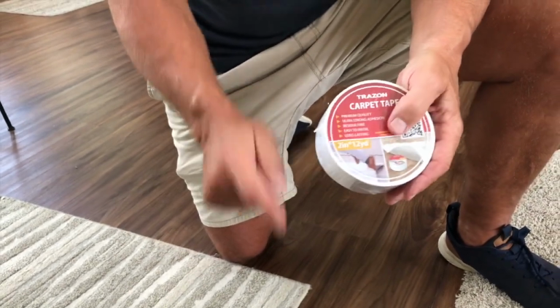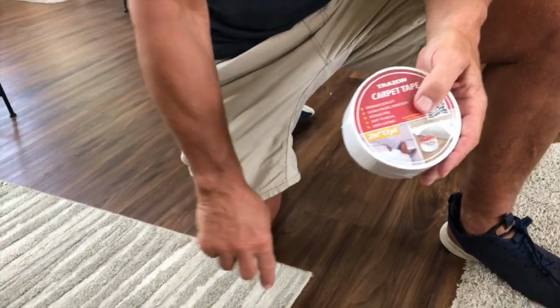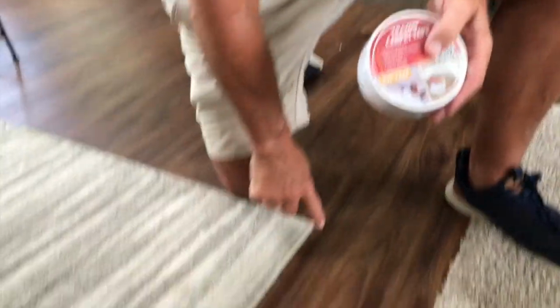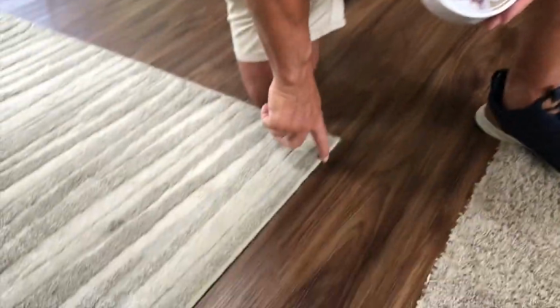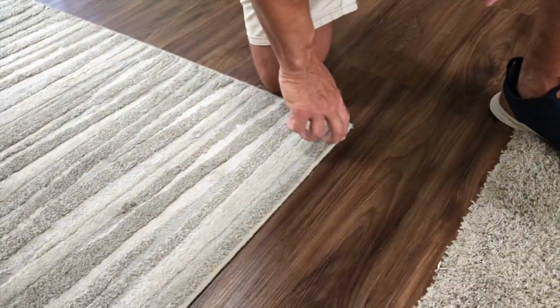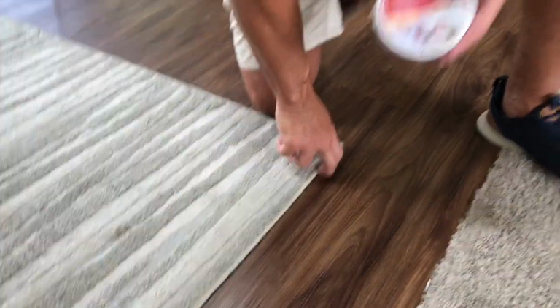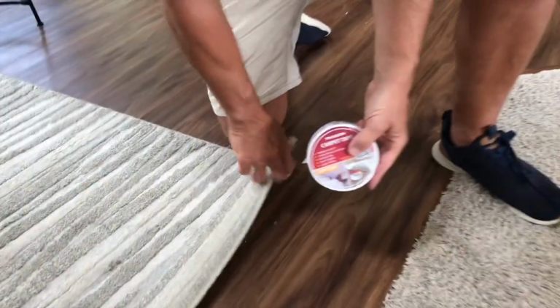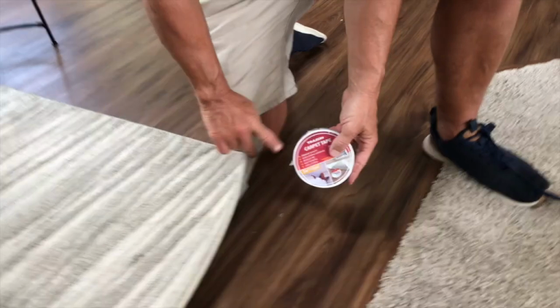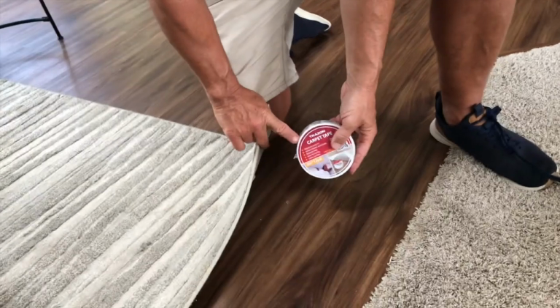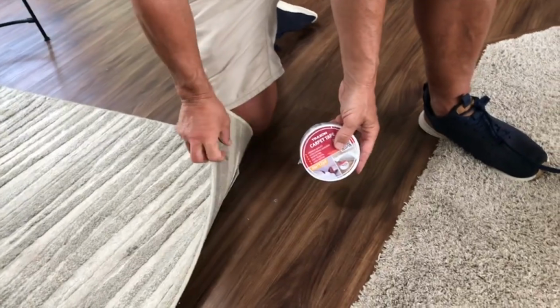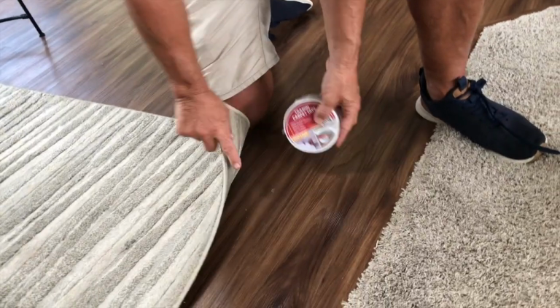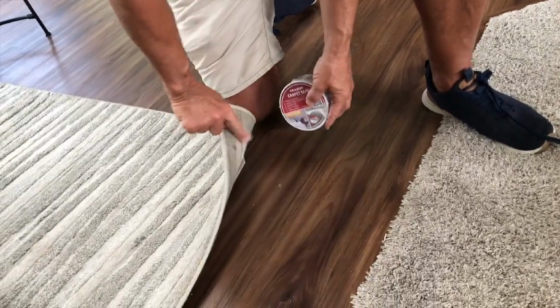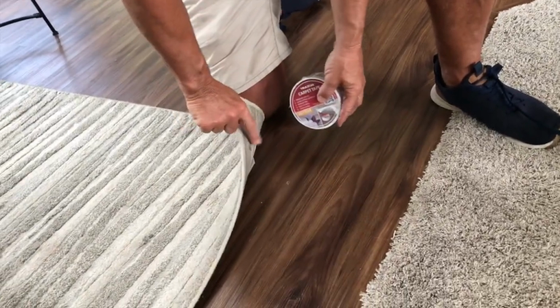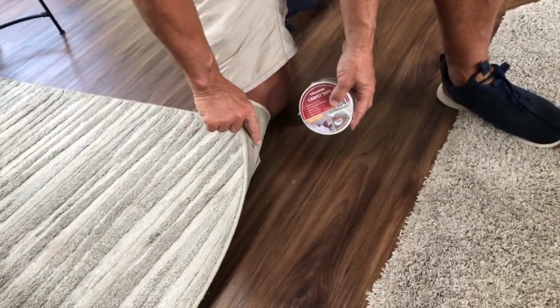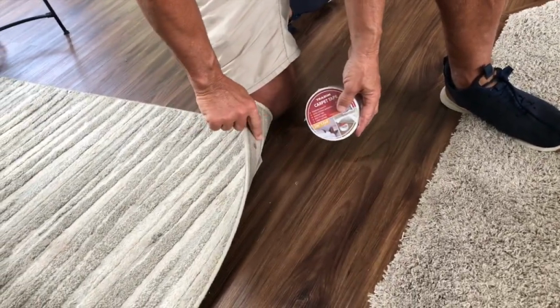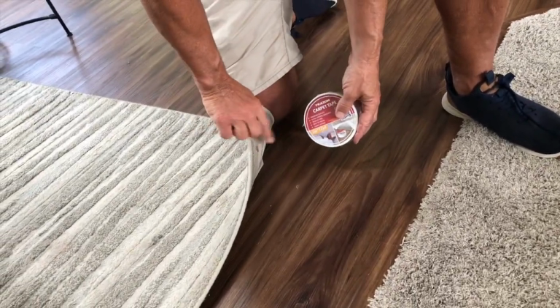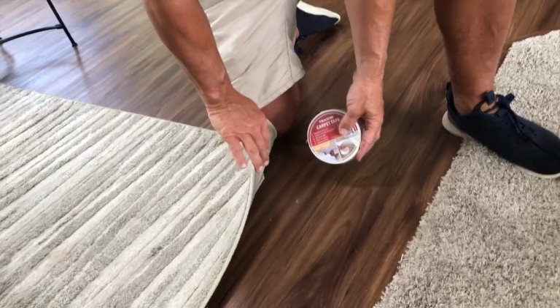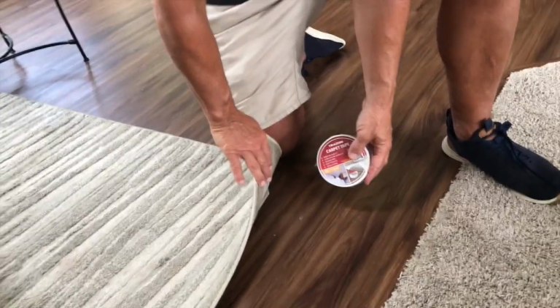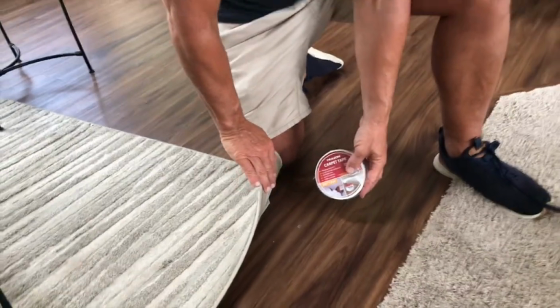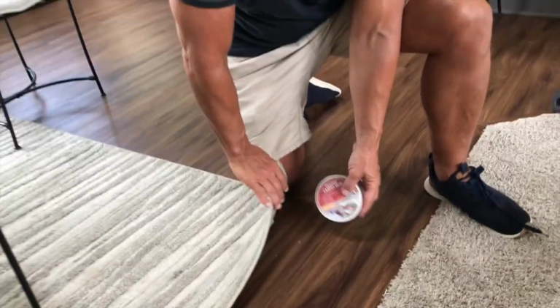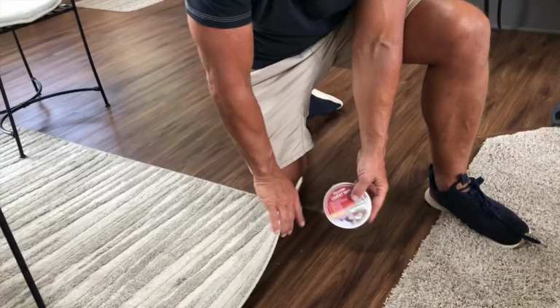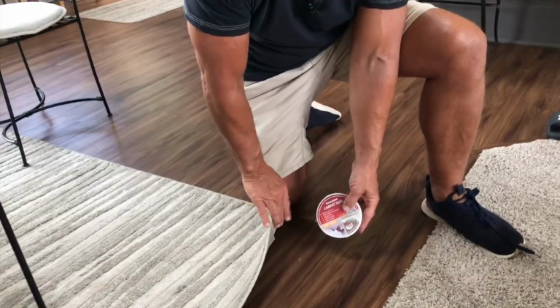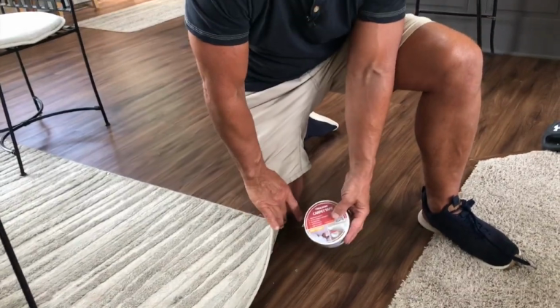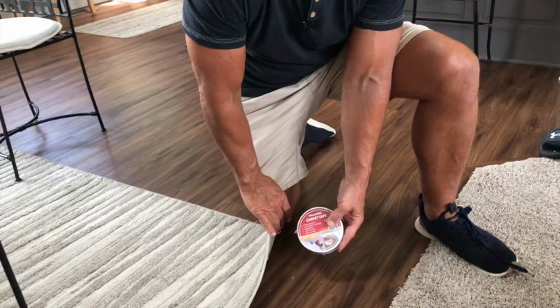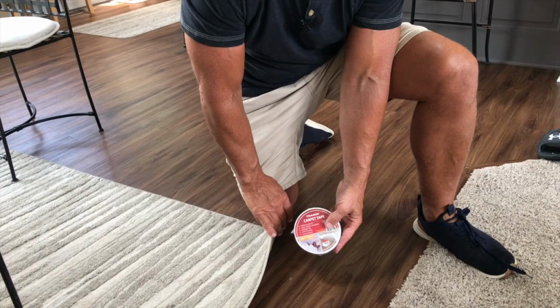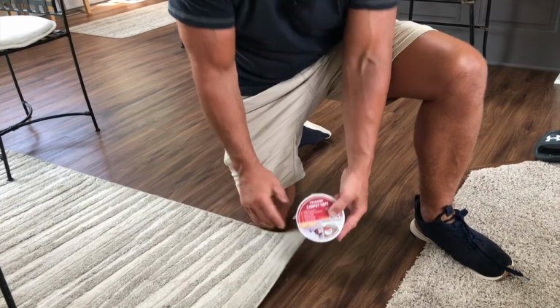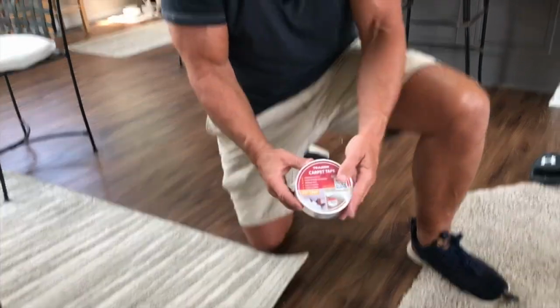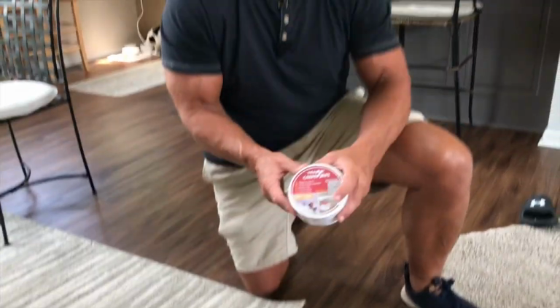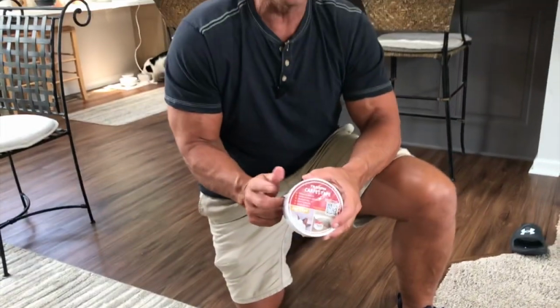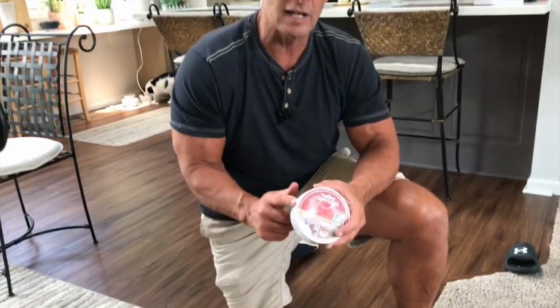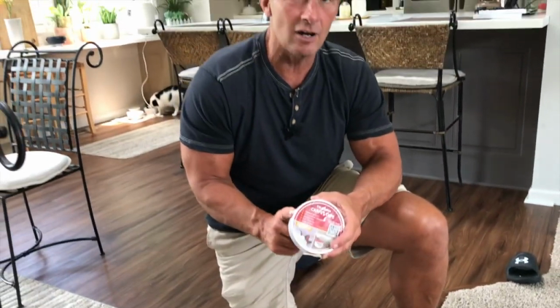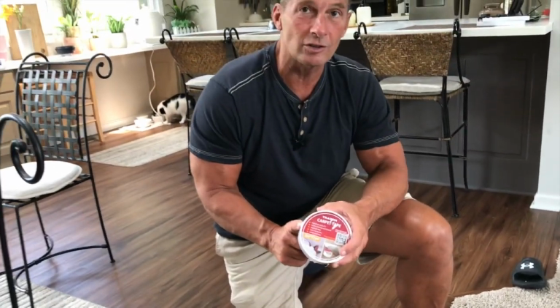But I'm going to give you a demonstration, because what you're going to use this for is to secure rugs, carpet, things like that so that they're not sliding on floors. So let me show you exactly how it works.